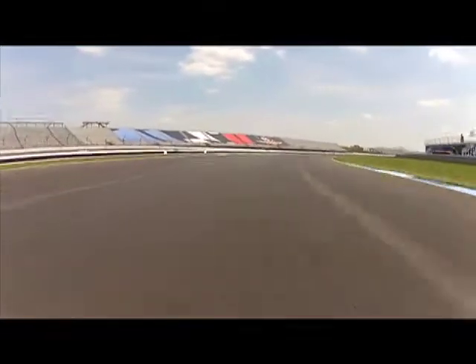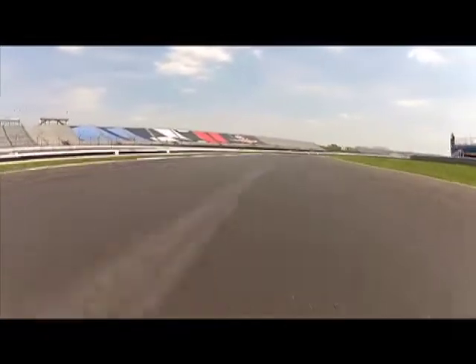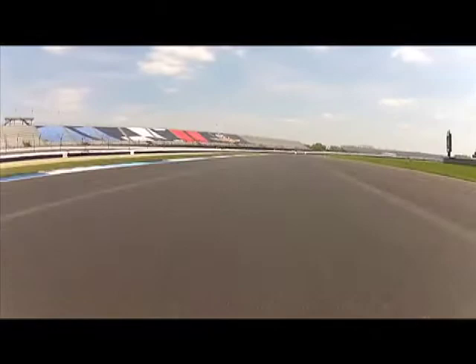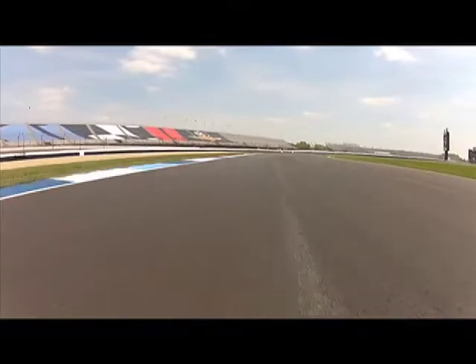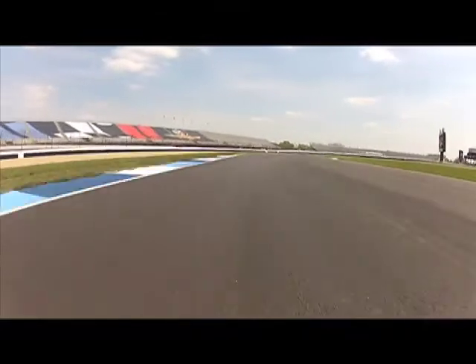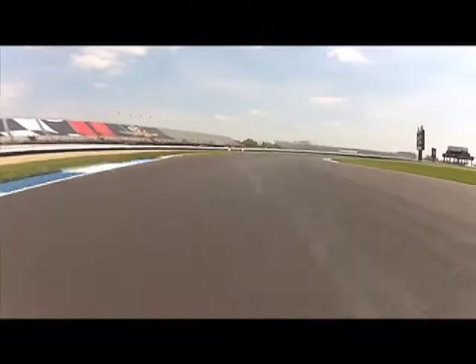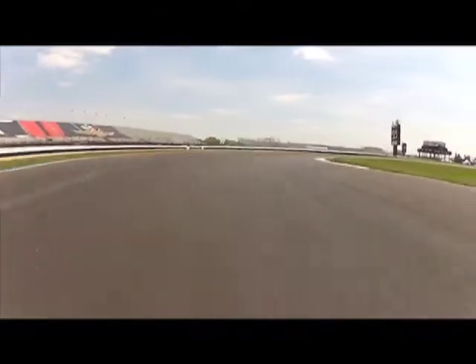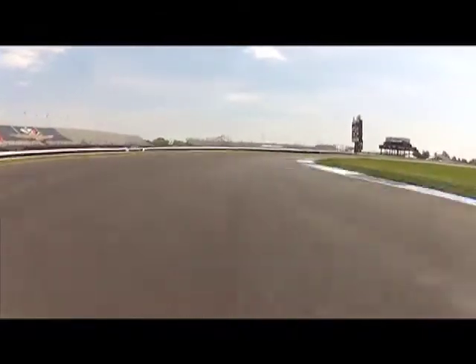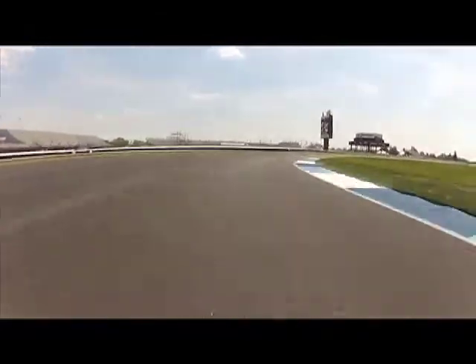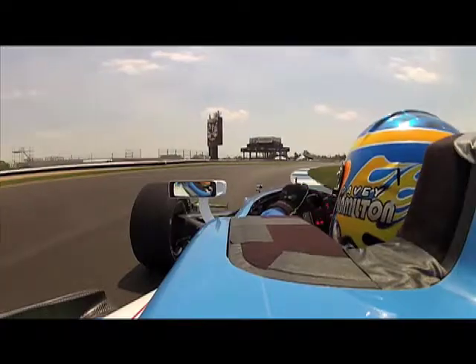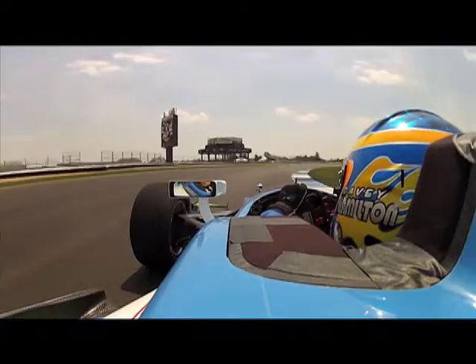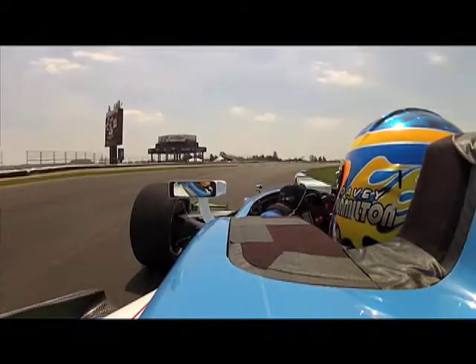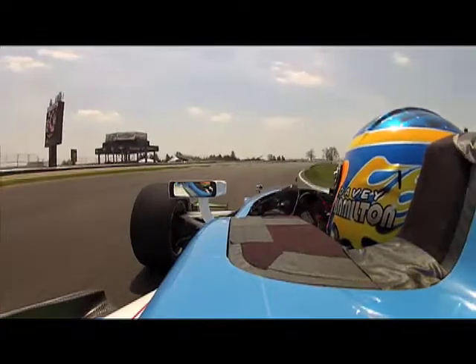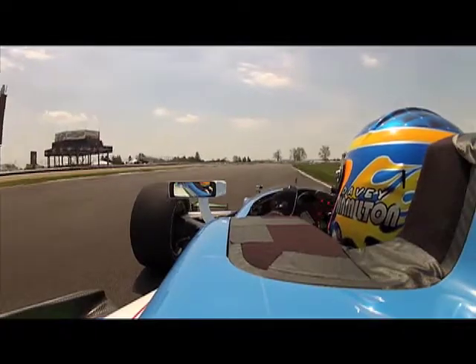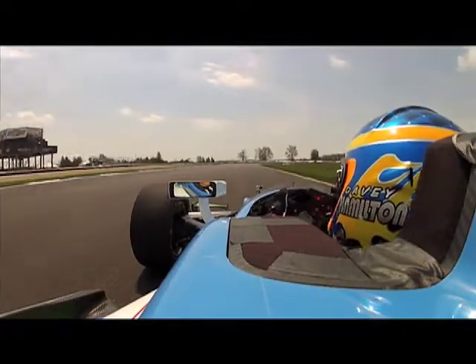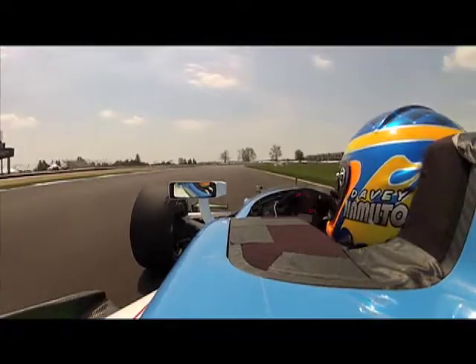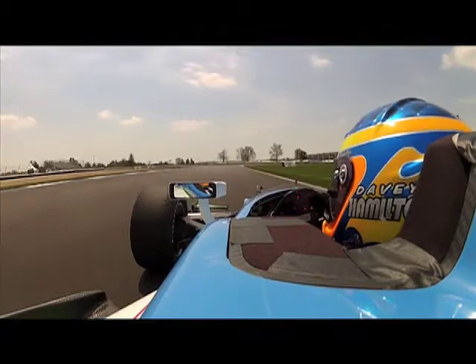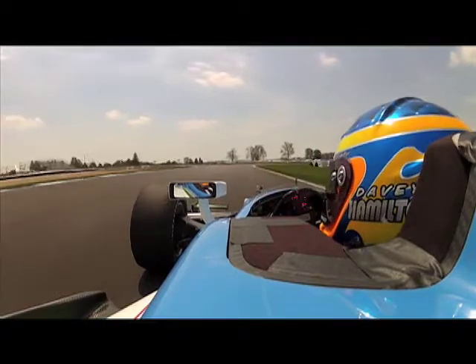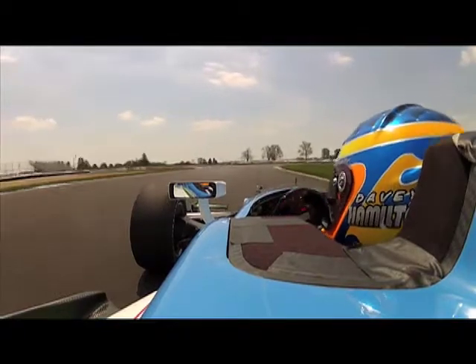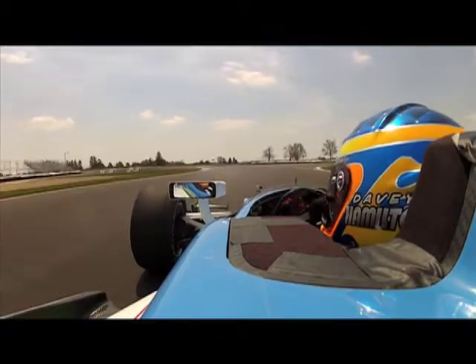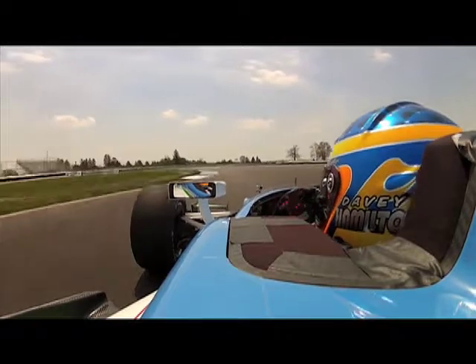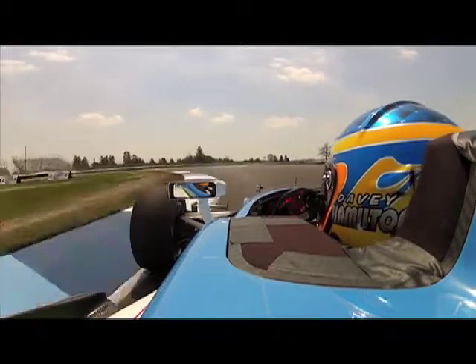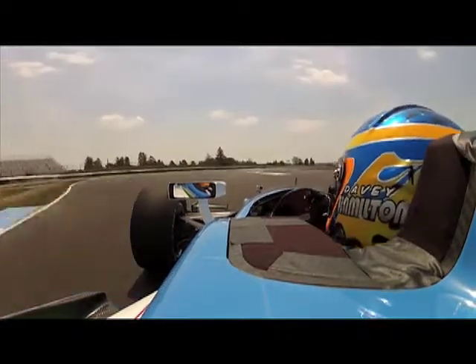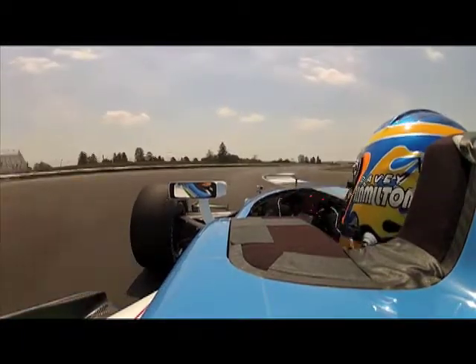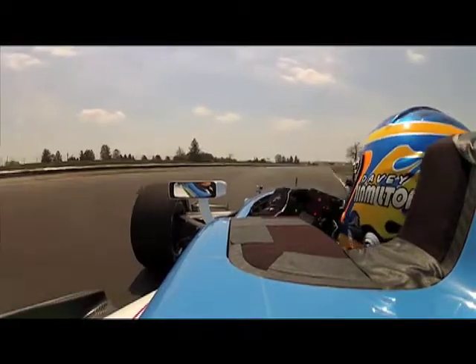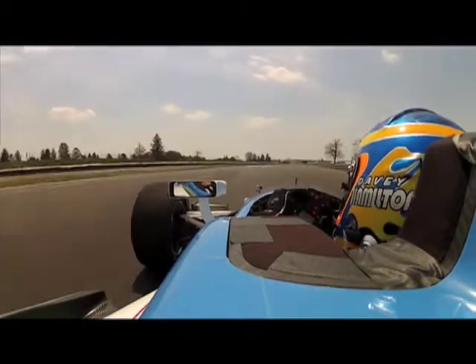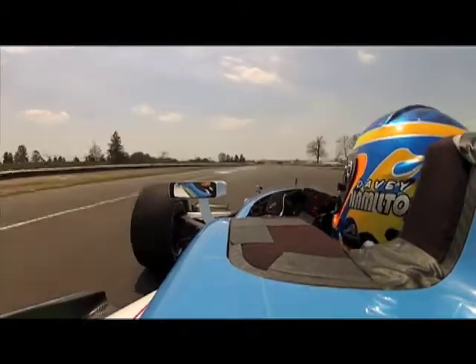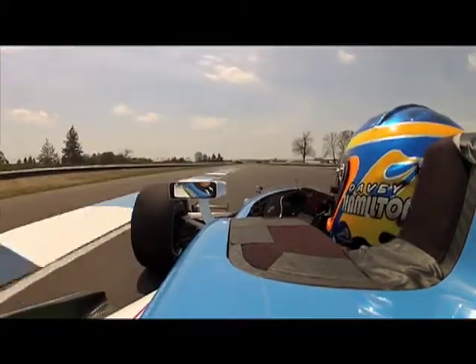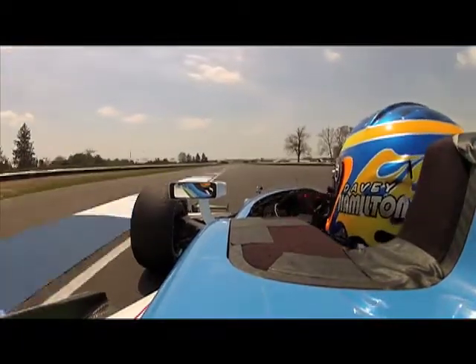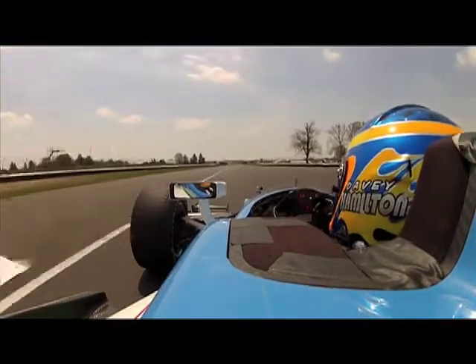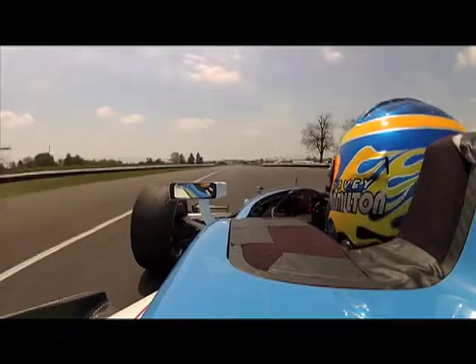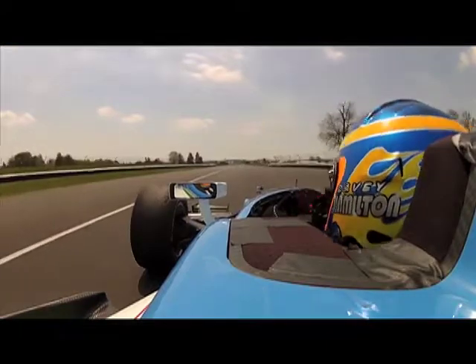The rear end really wants to step out on the brakes here. You're turning in, braking at the same time. Long corner, punishing the tires, but it's important to get hard on the gas, flat out through this 5-6 chicane, up through the gears, down the back straightaway here.